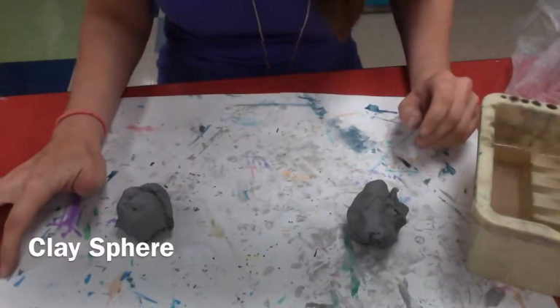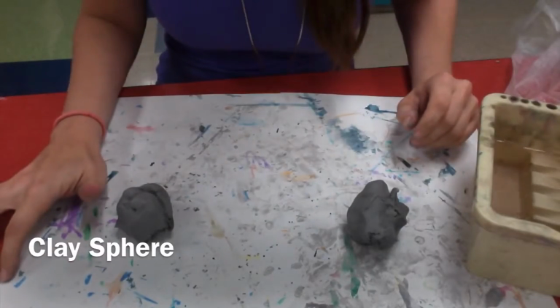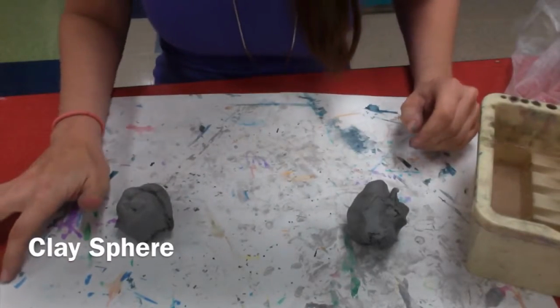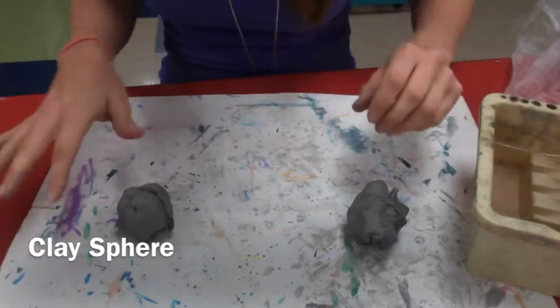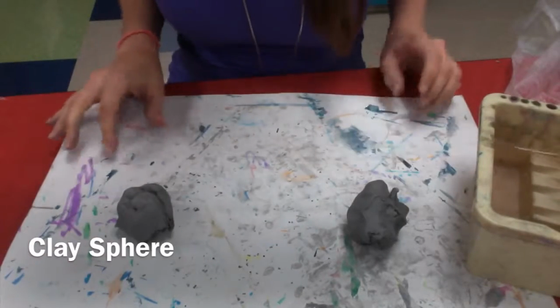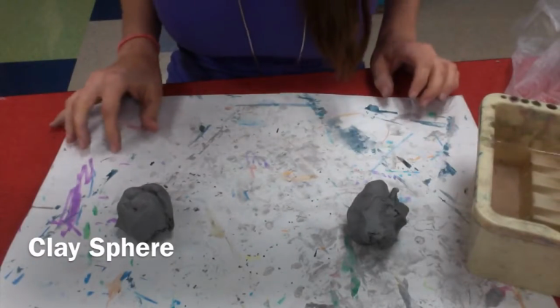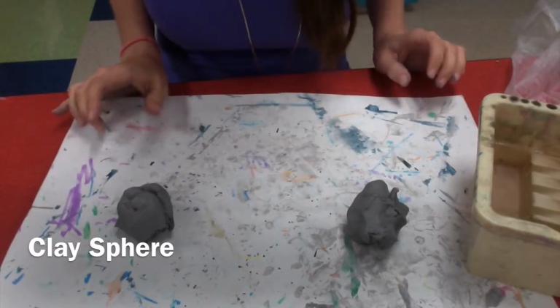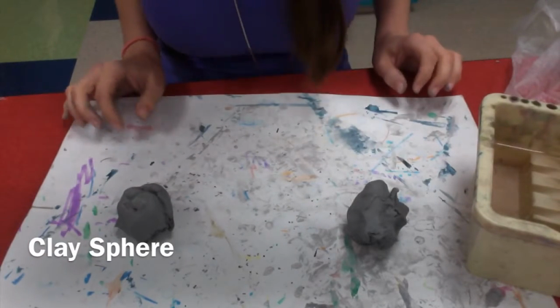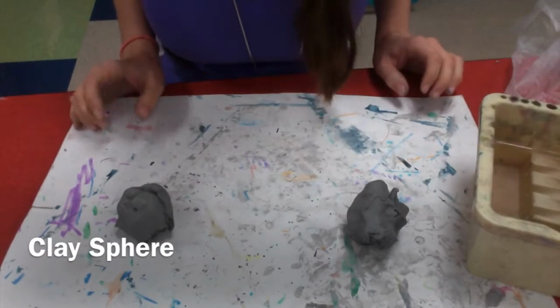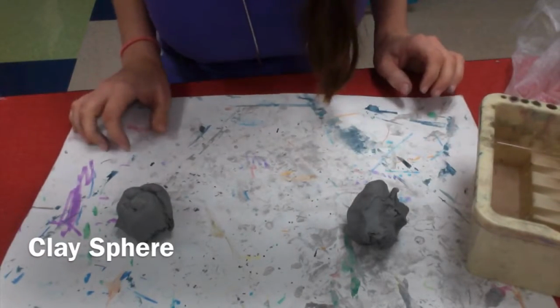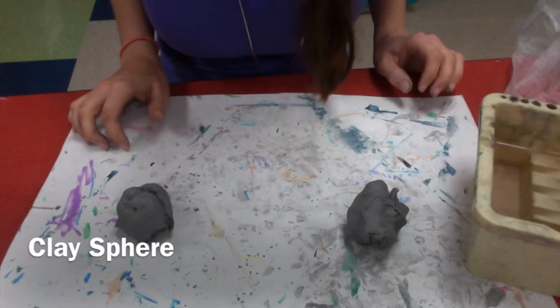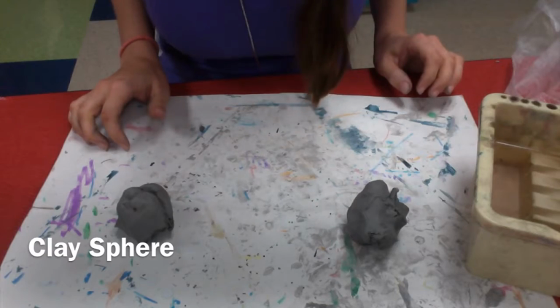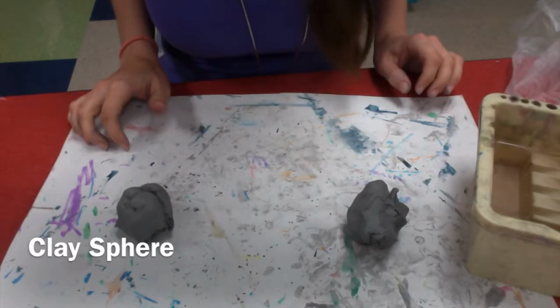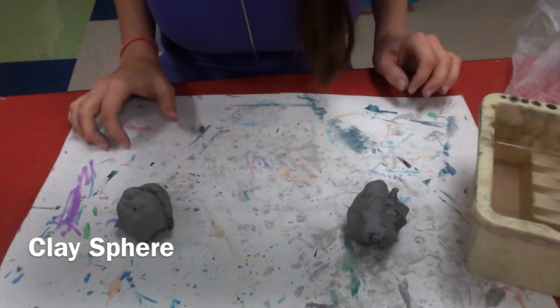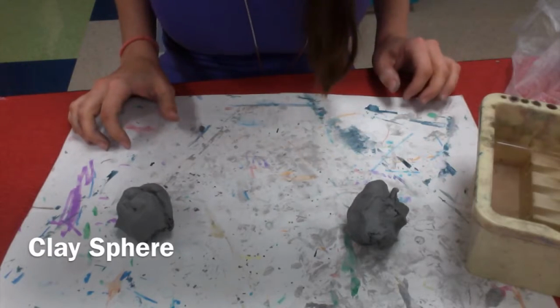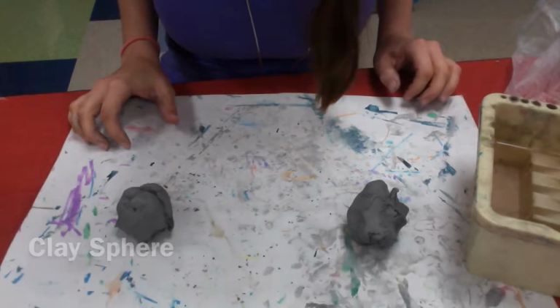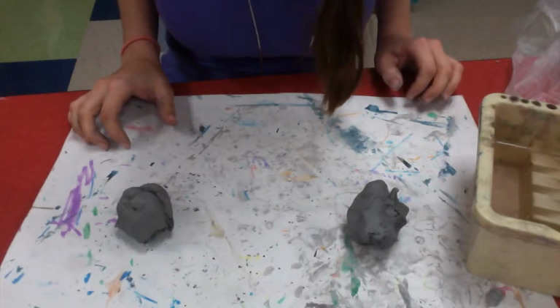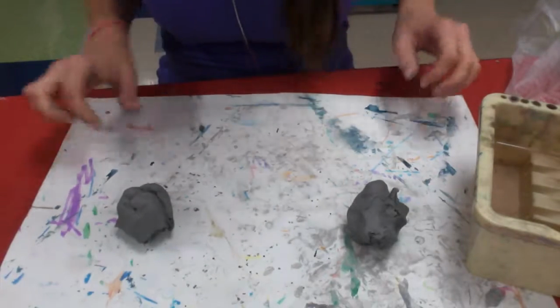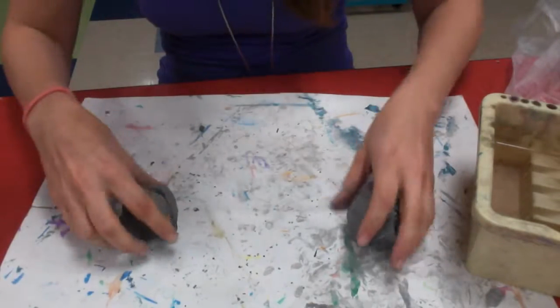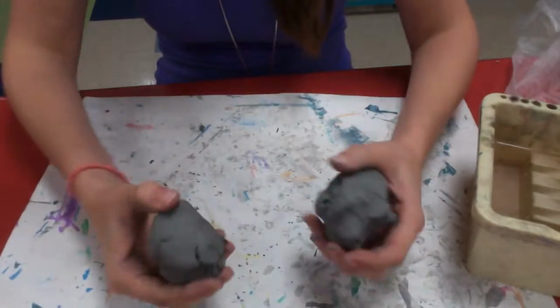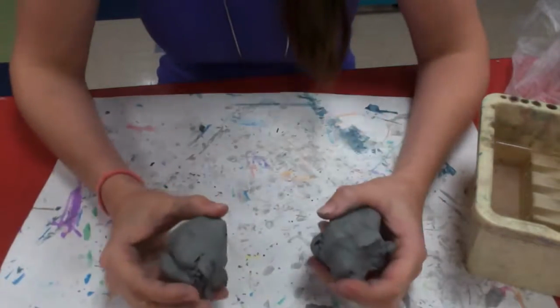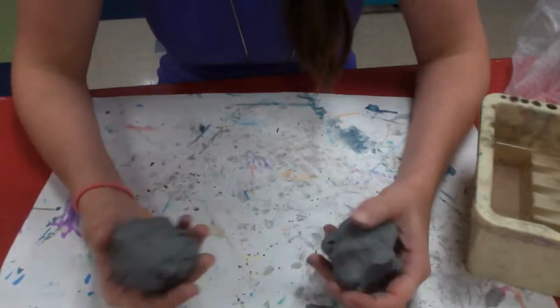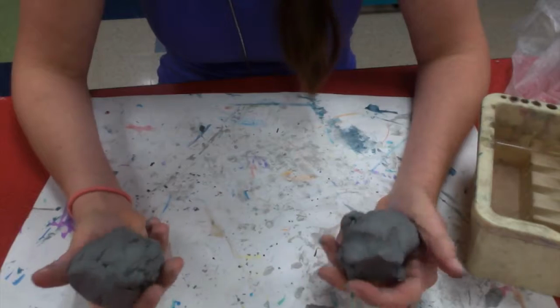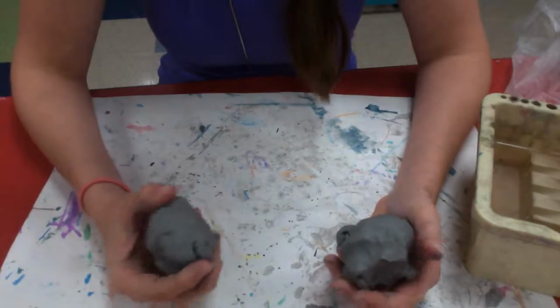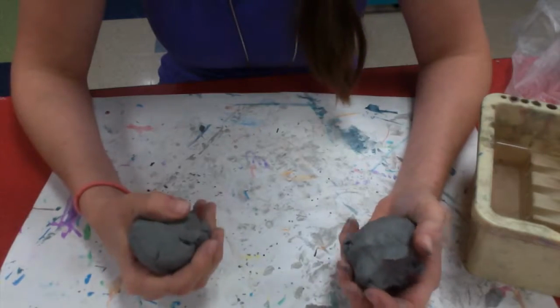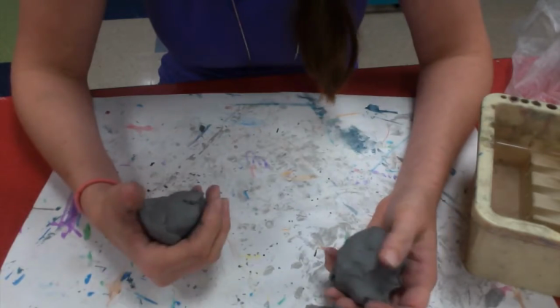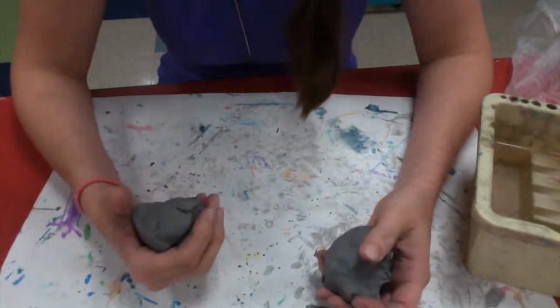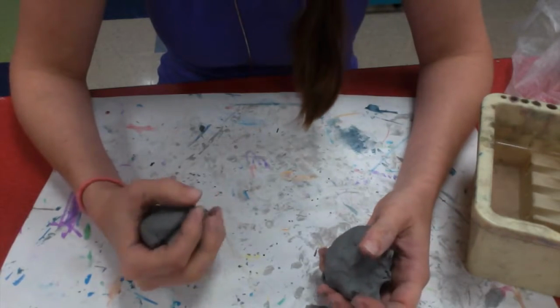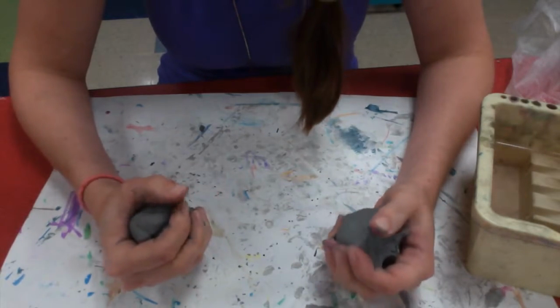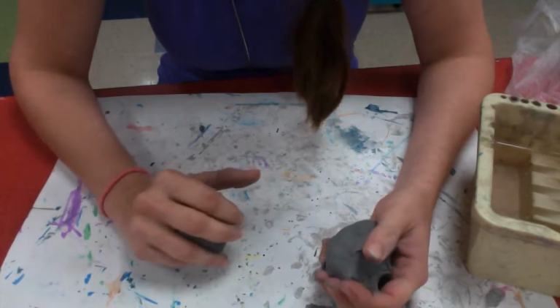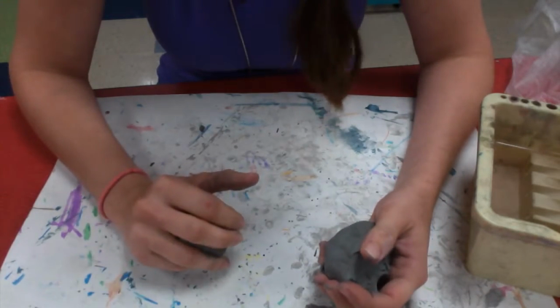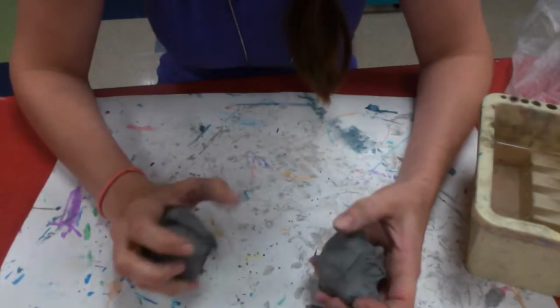Hey Stallions! Today we're going to learn how to create a sphere, which is a three-dimensional circle out of clay. And we're going to be using these to paint to create our planets.